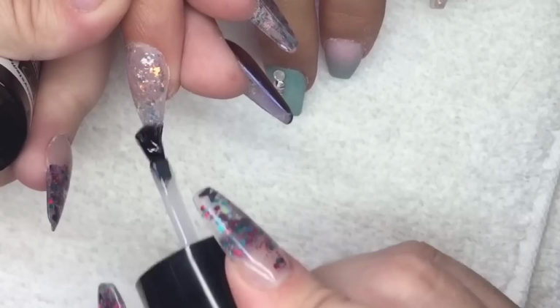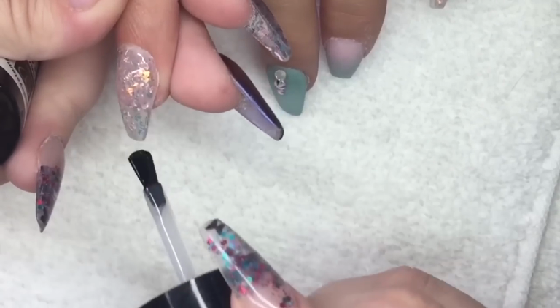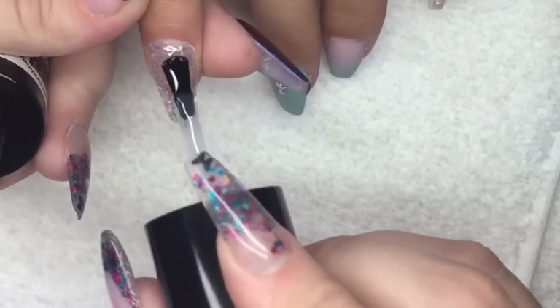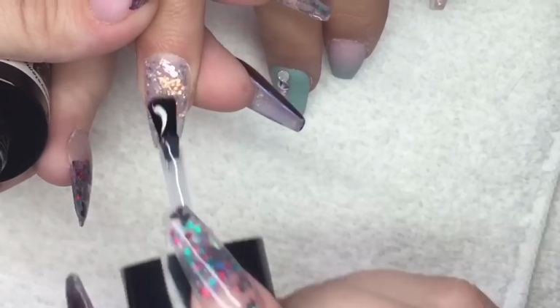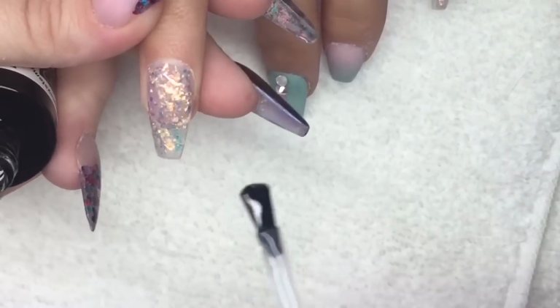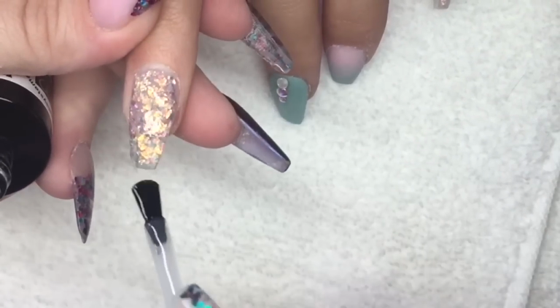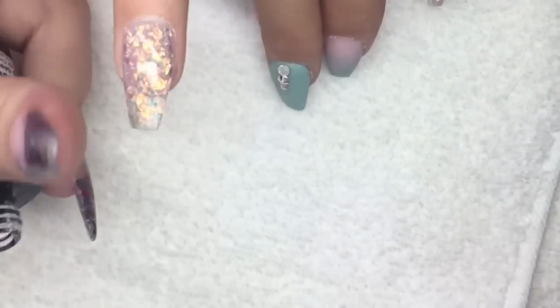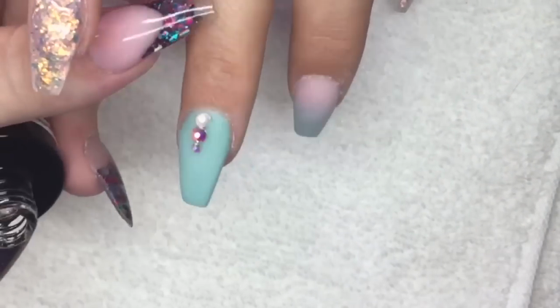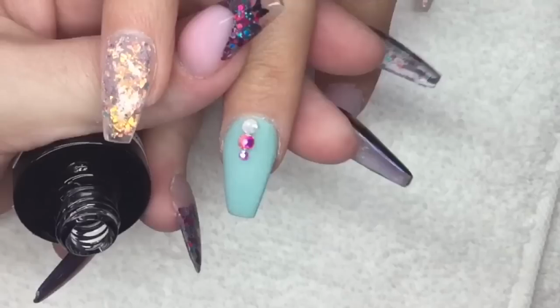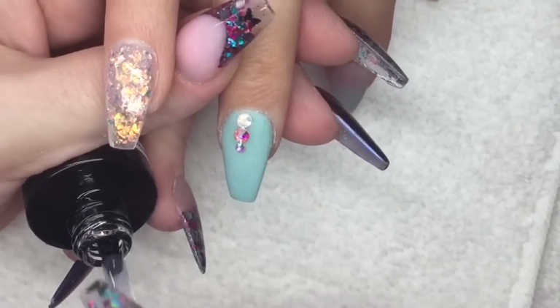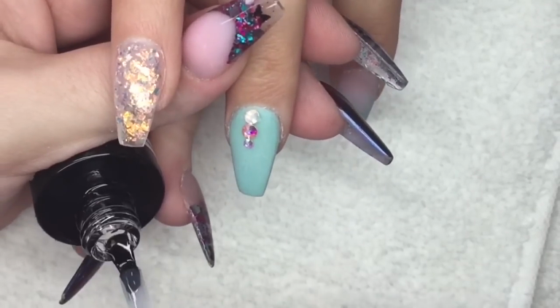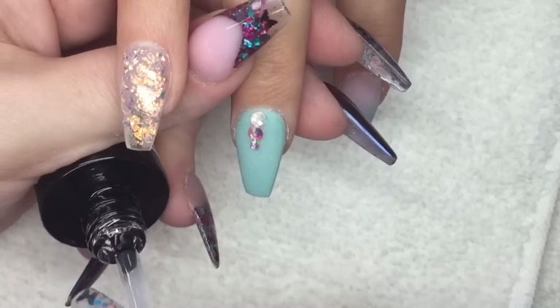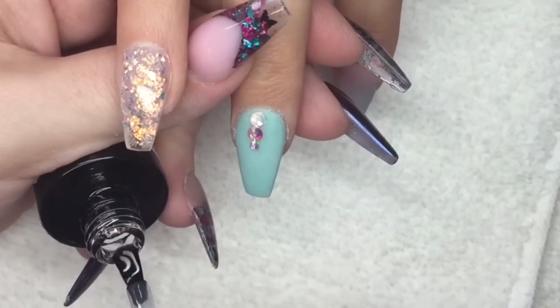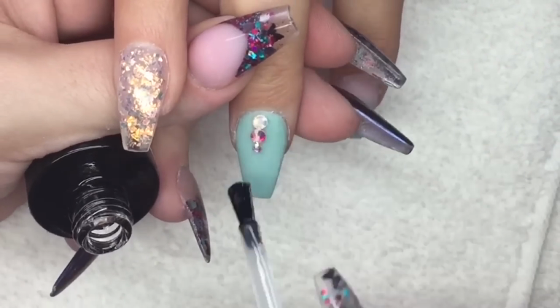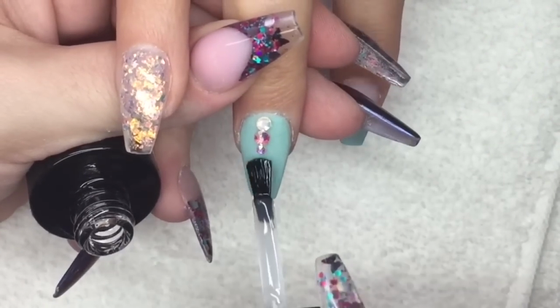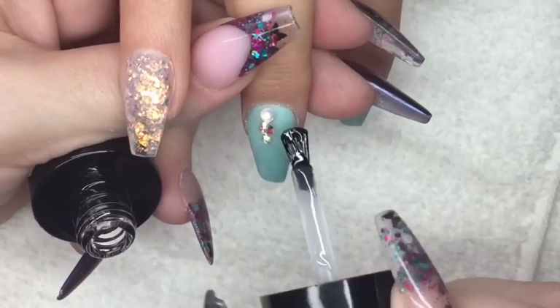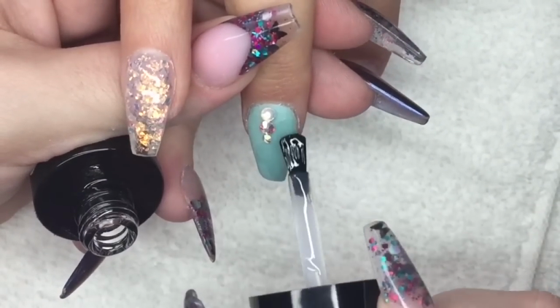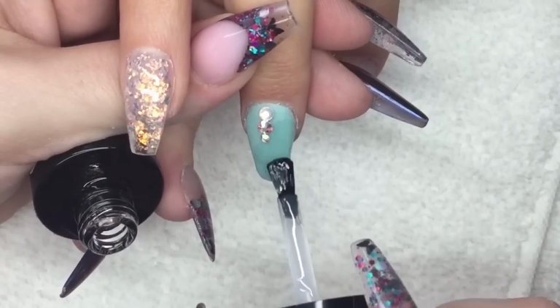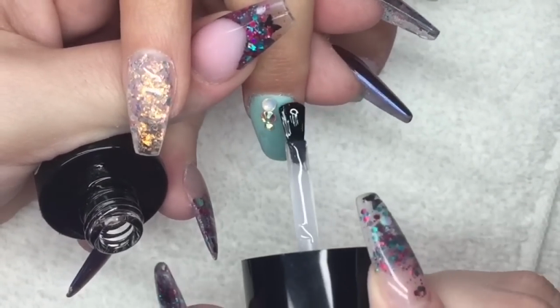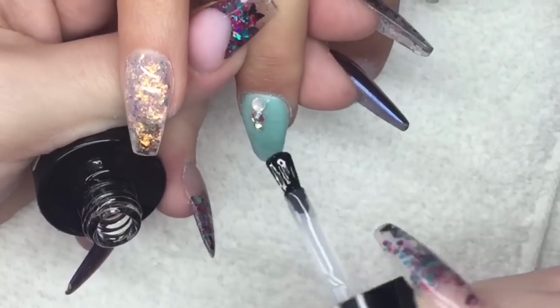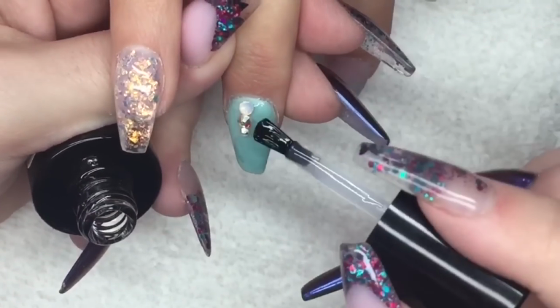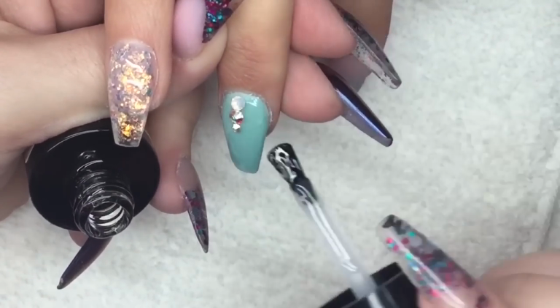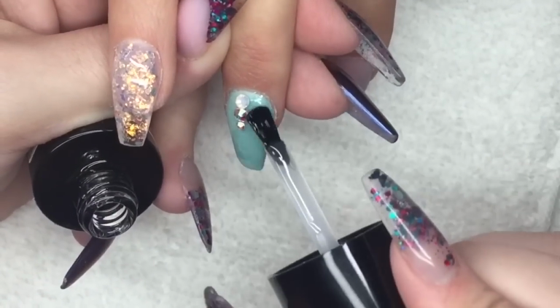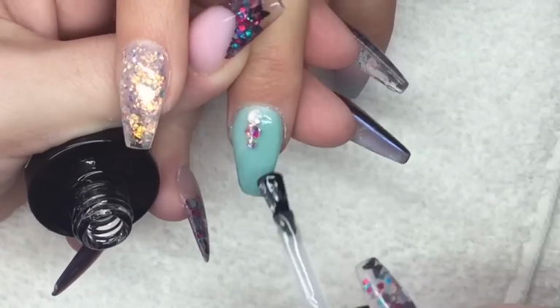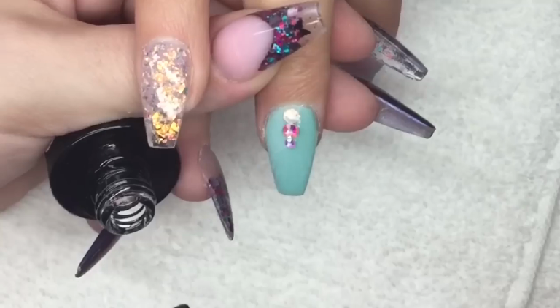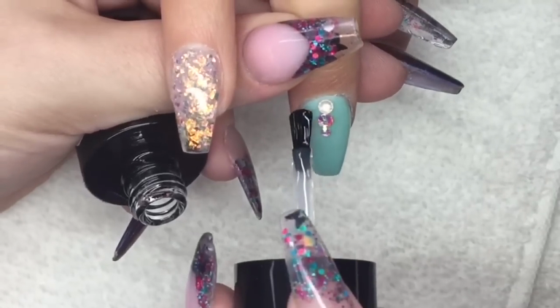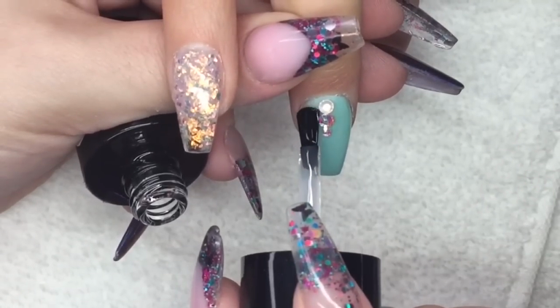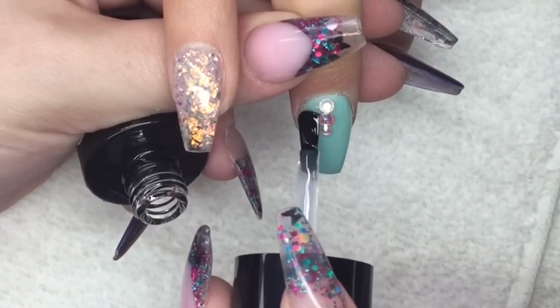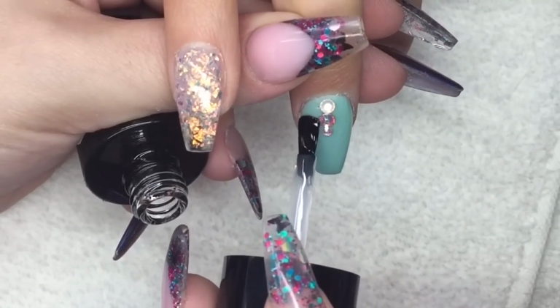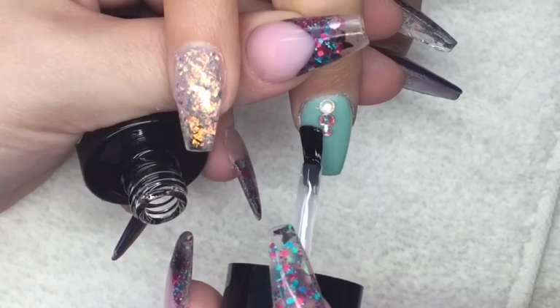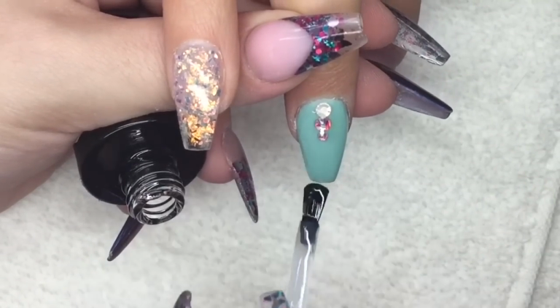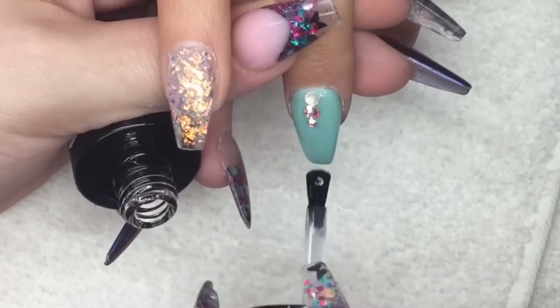On the middle finger I did add some Swarovski crystals, but again I didn't press record — I don't know what's going on today. I'm really sorry, but you have seen me put crystals on before.